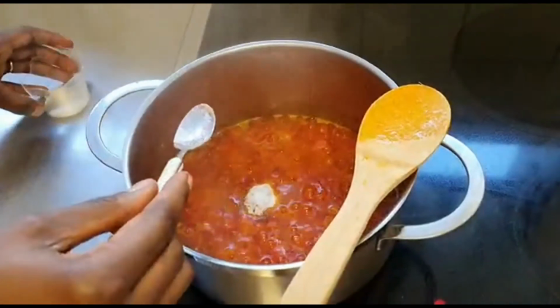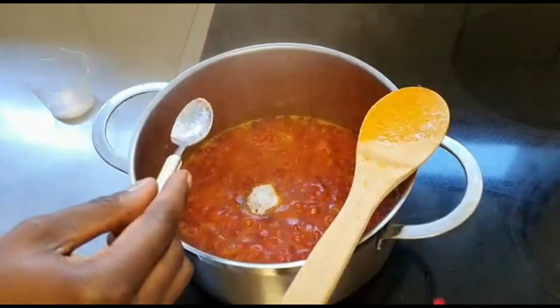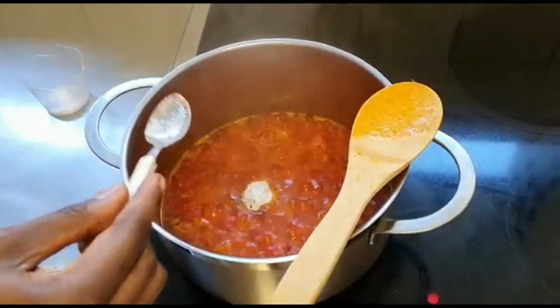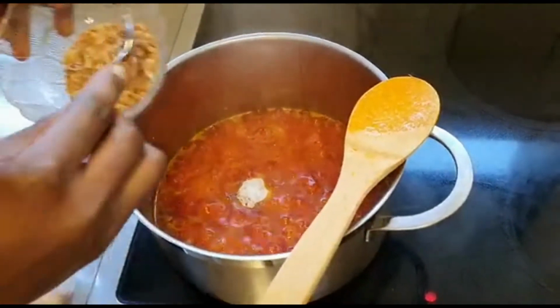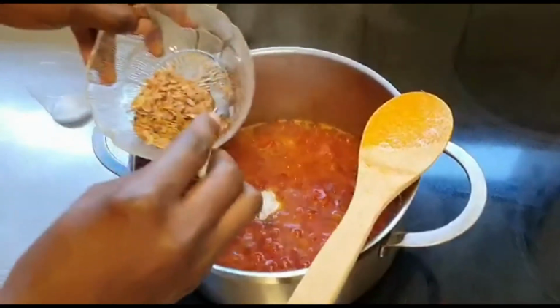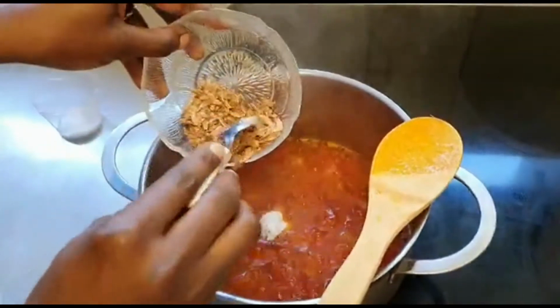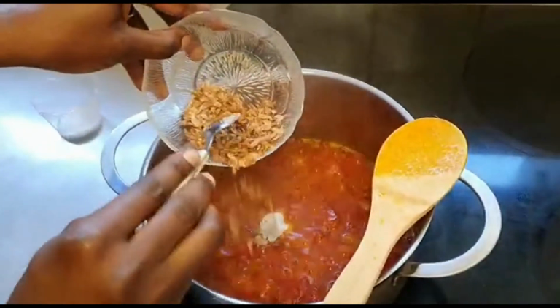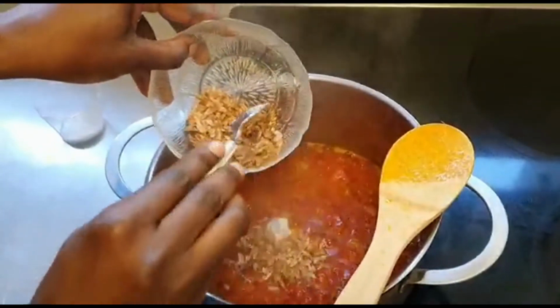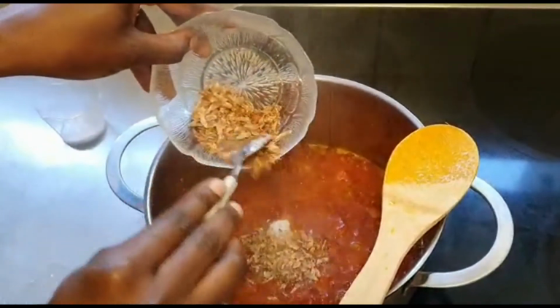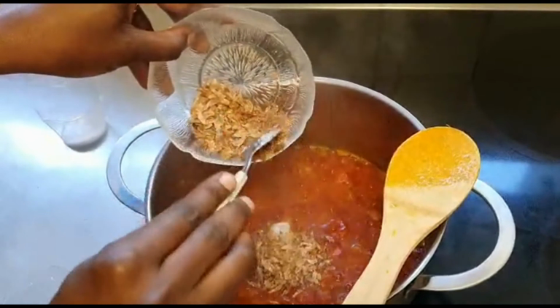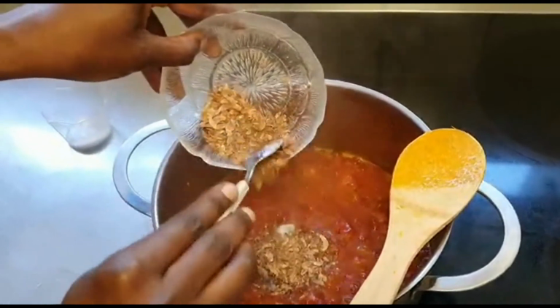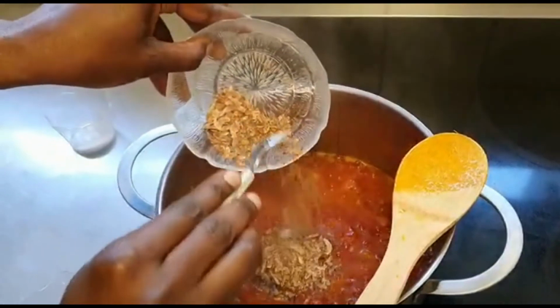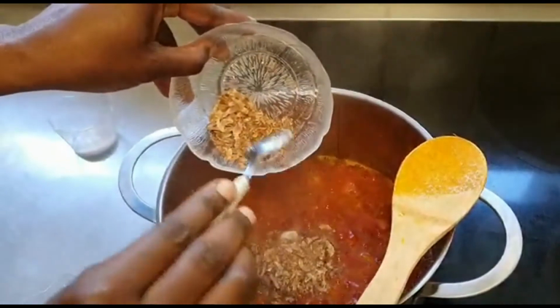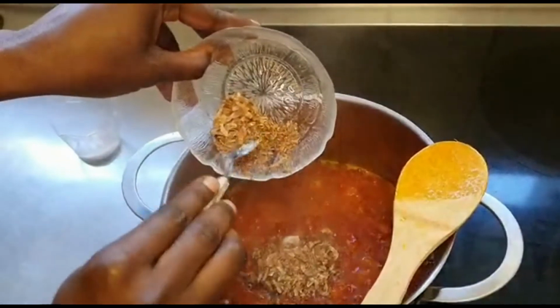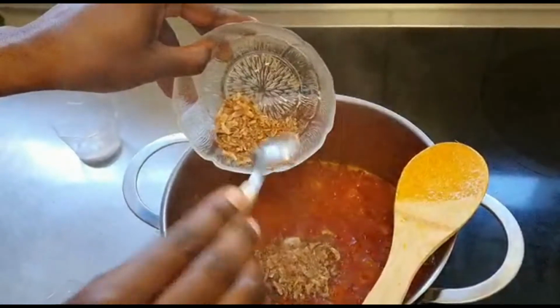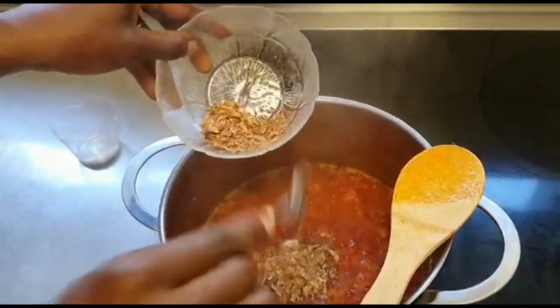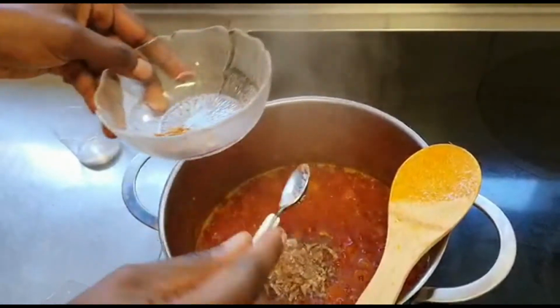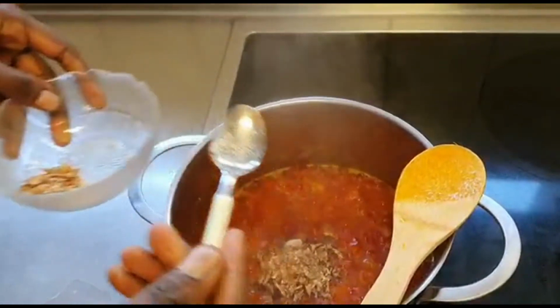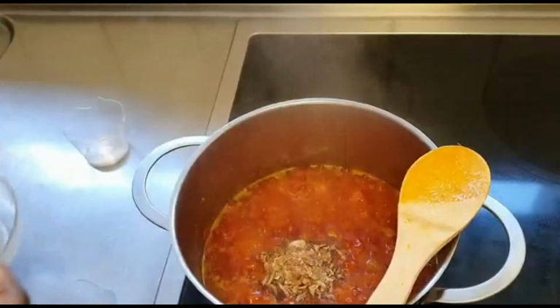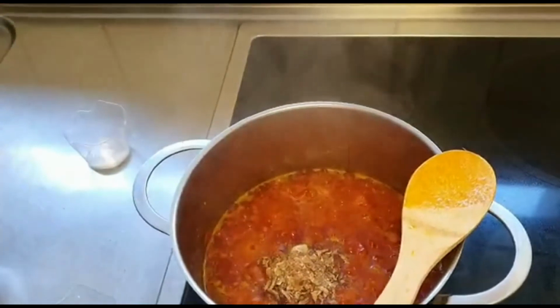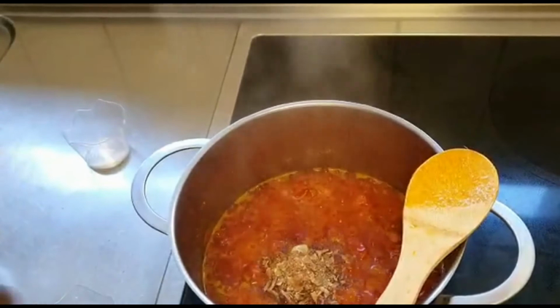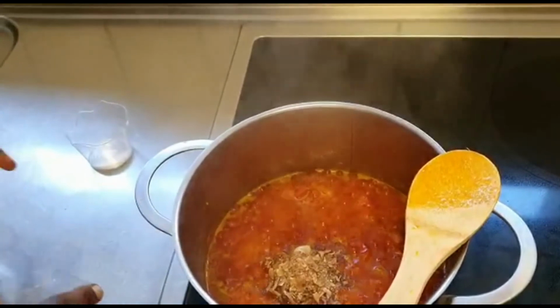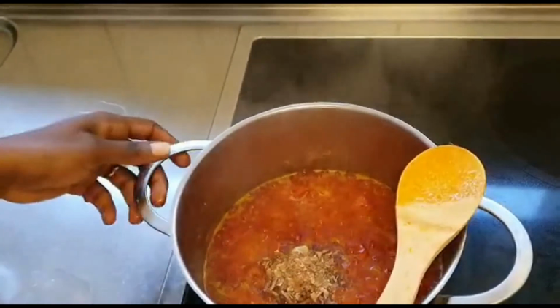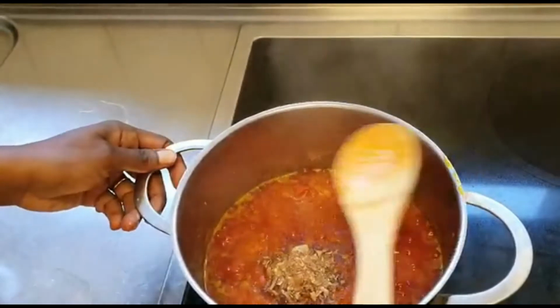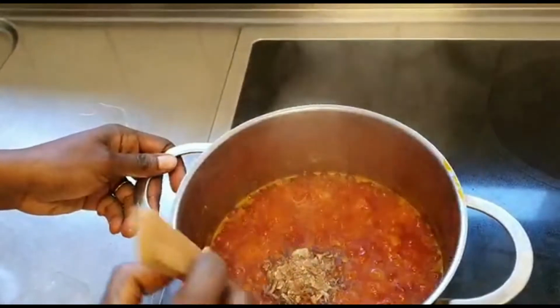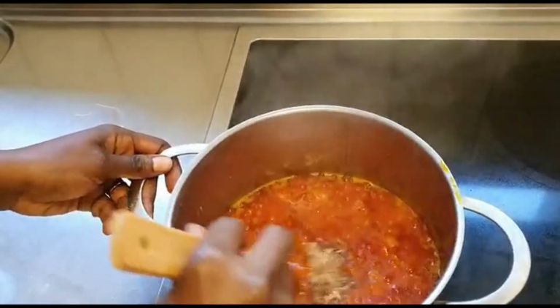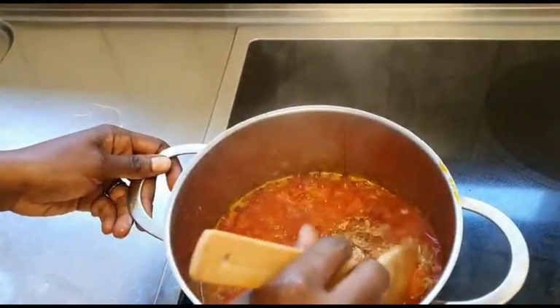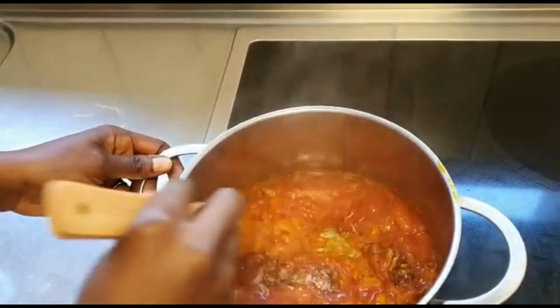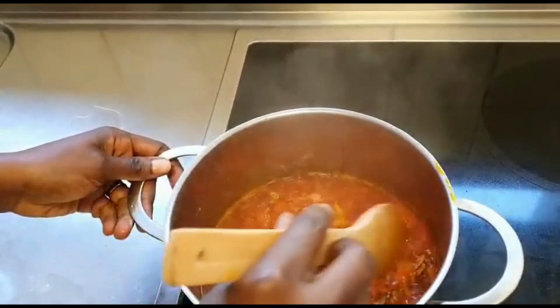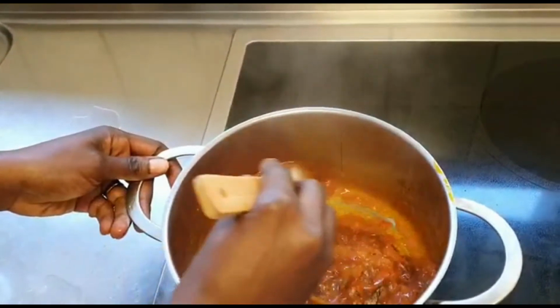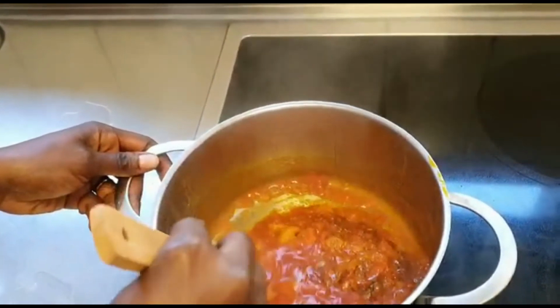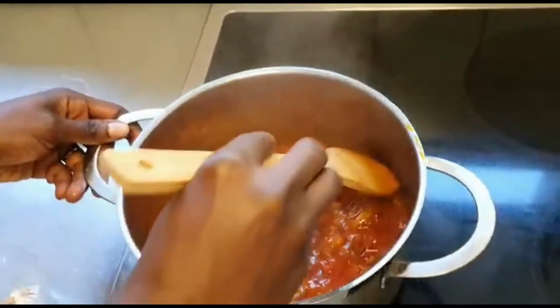I add salt, the dry shrimps, and put them in now. Then I let it sit for a little while to cook together.